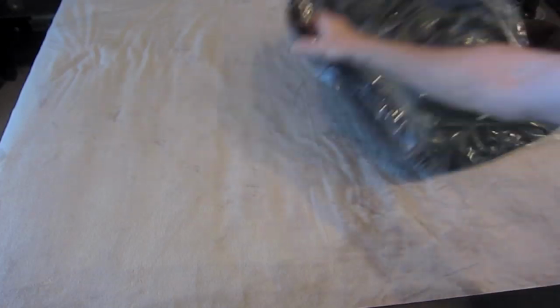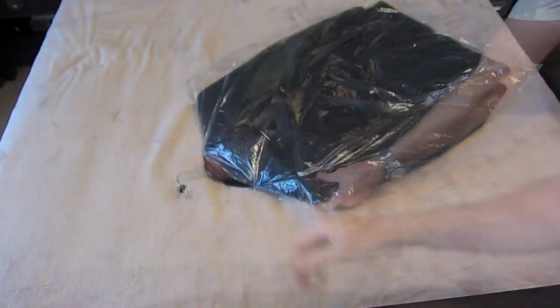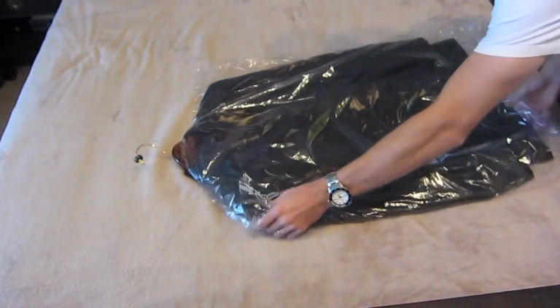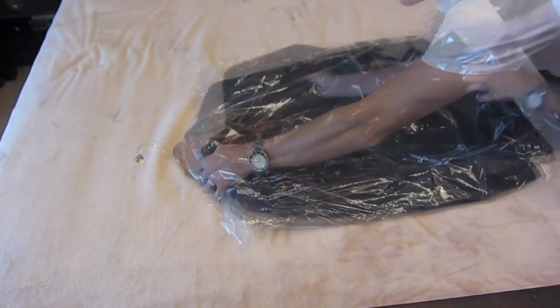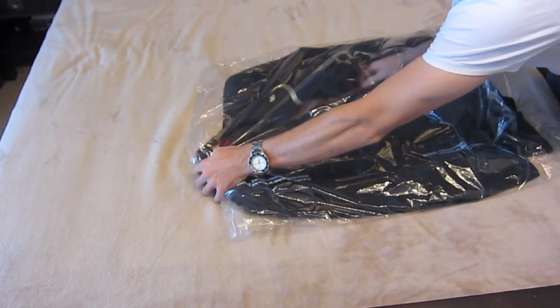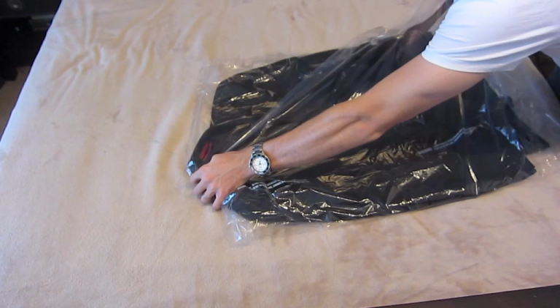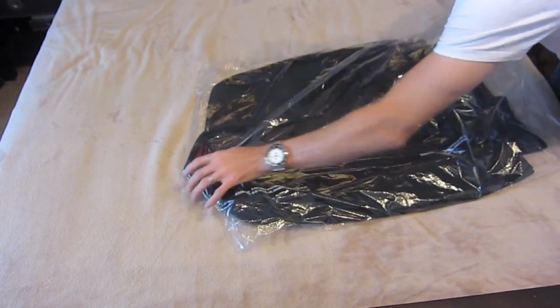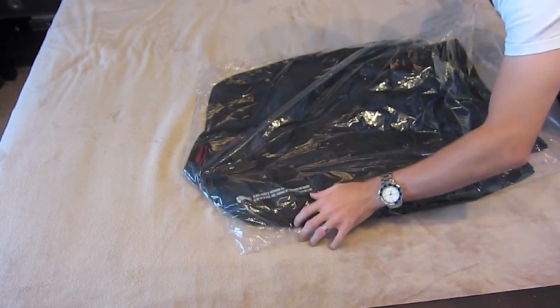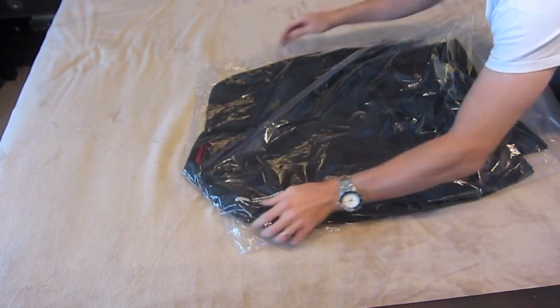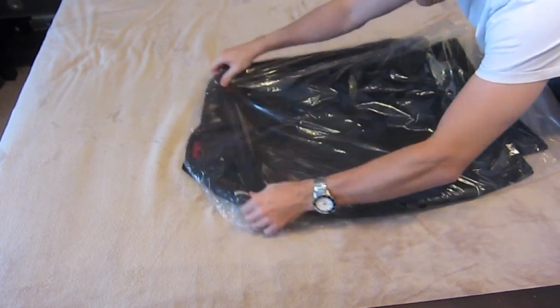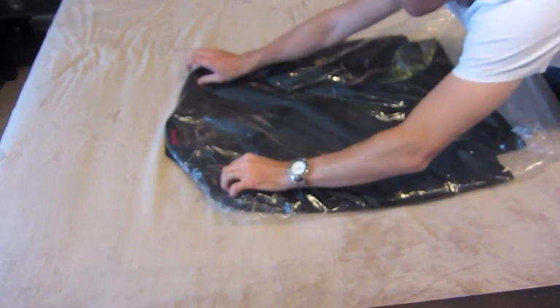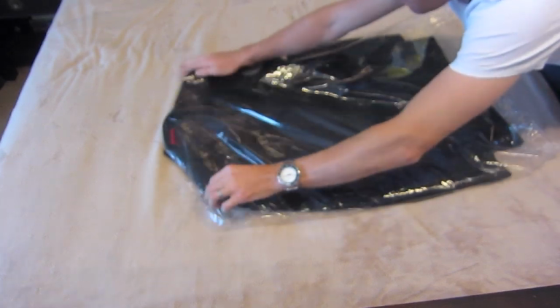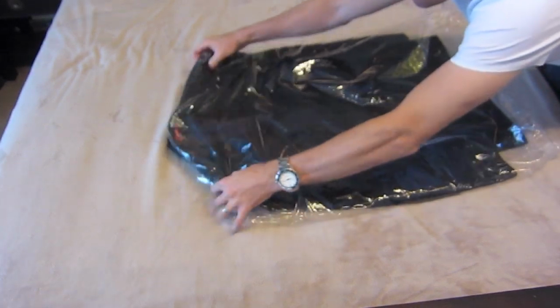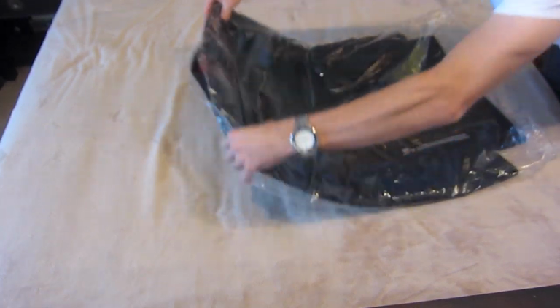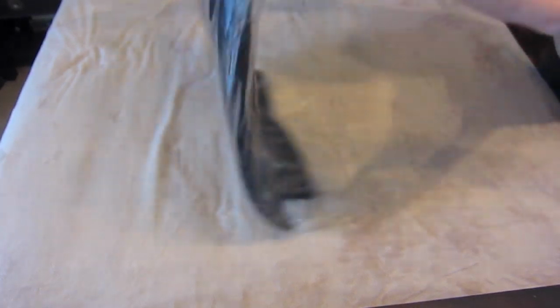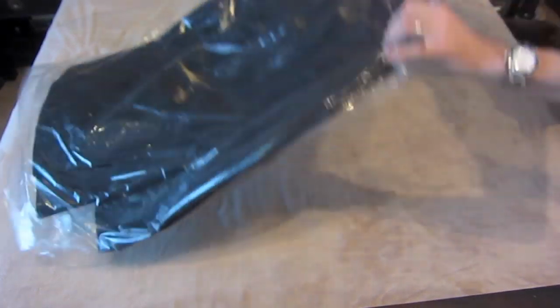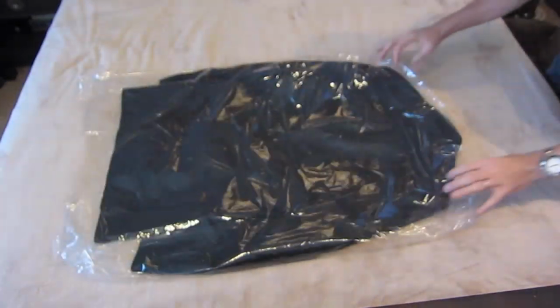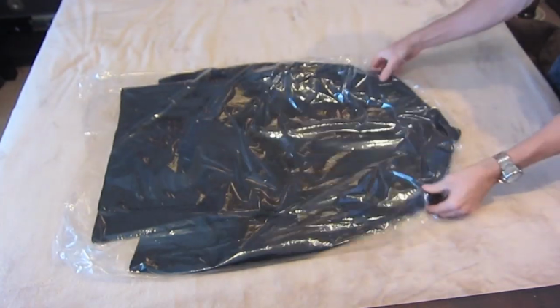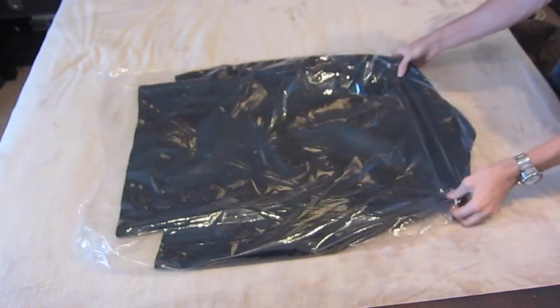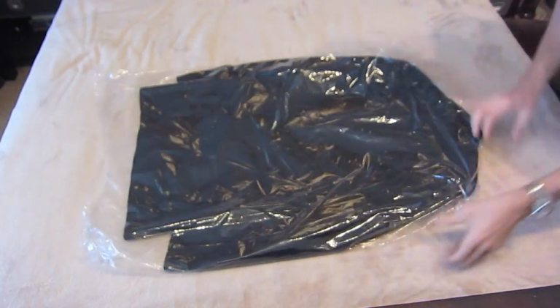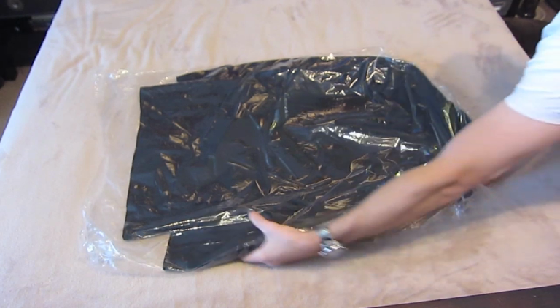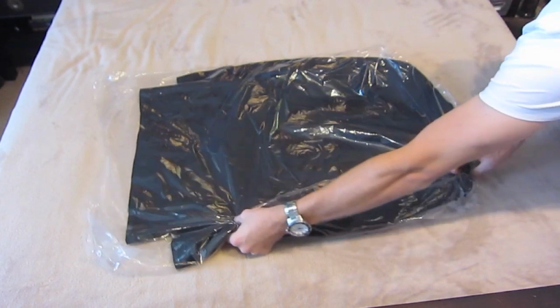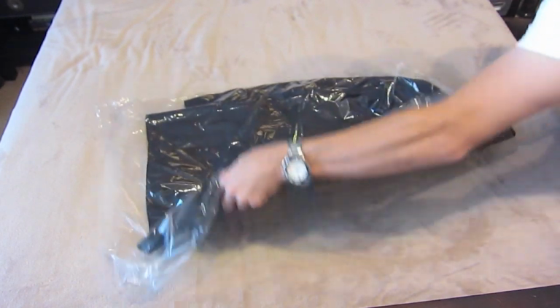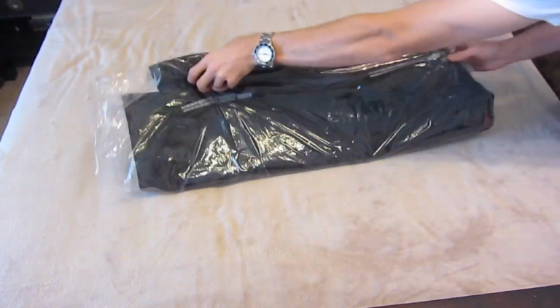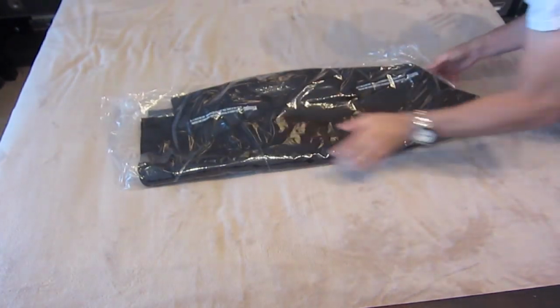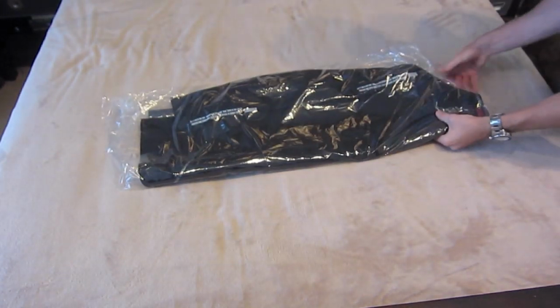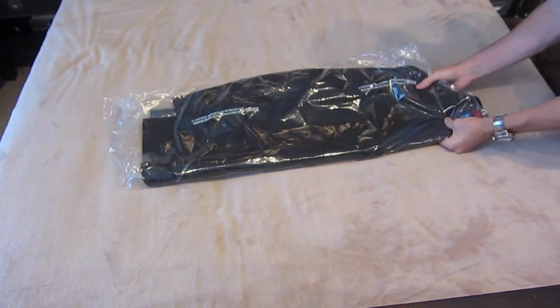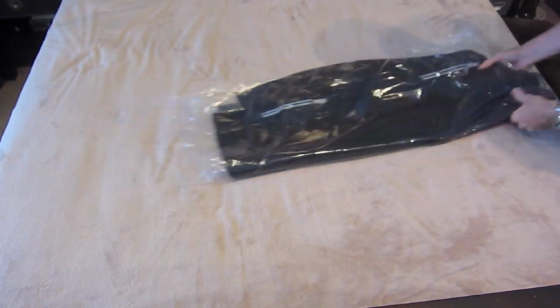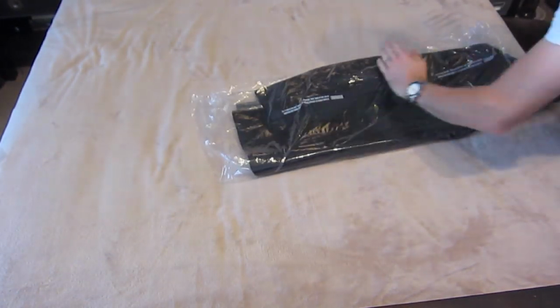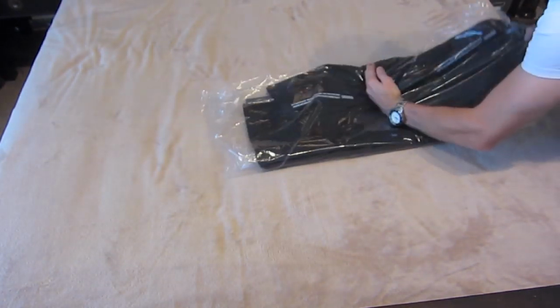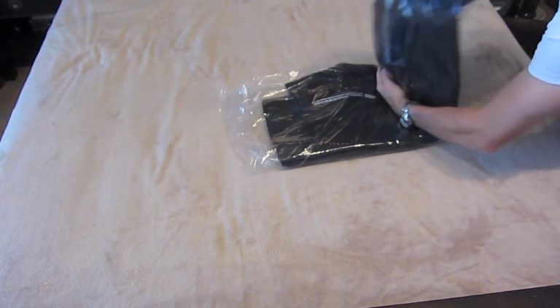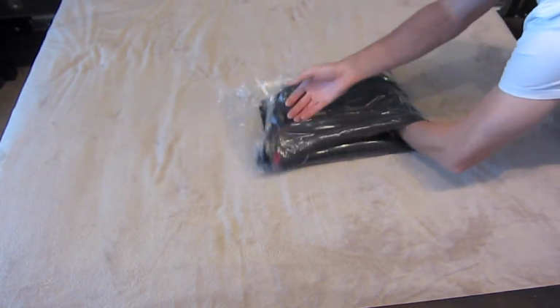So, I take my recently dry cleaned suit coat or blazer, I lay it out flat, make sure there aren't any wrinkles, I flip it over, and then I'm going to fold it in half. After that, I fold it one more time, and I'm set.